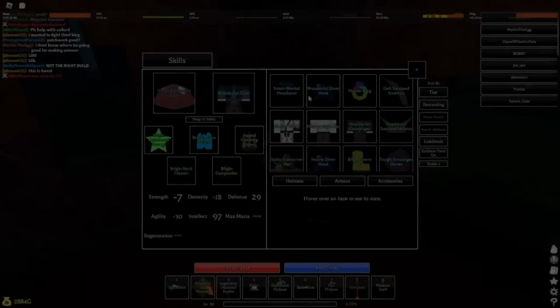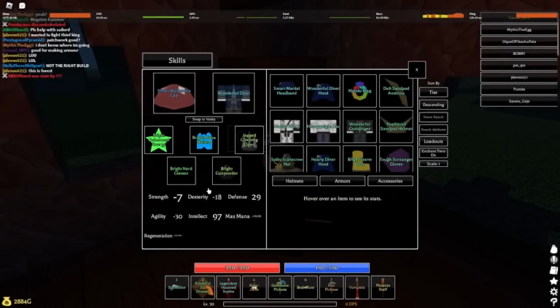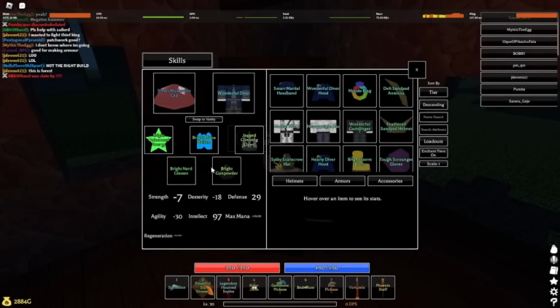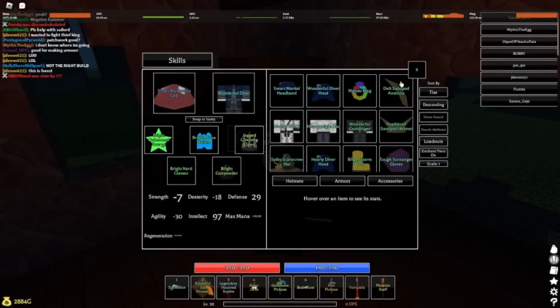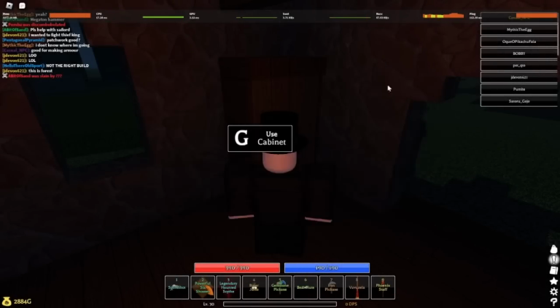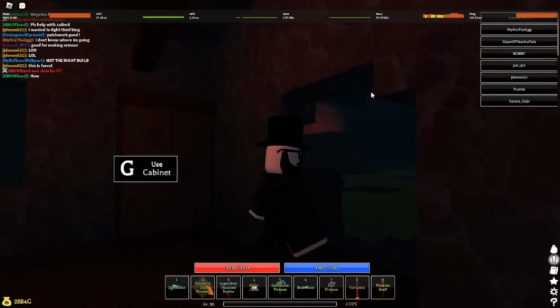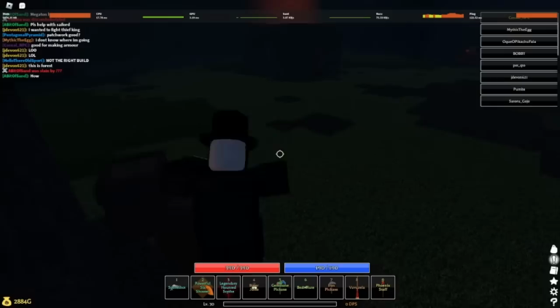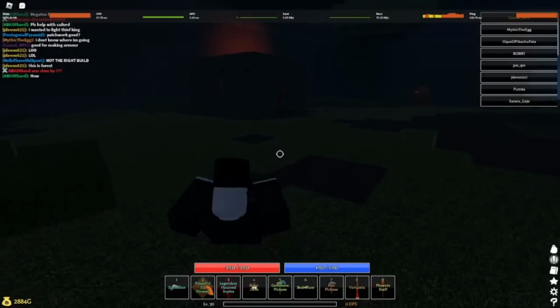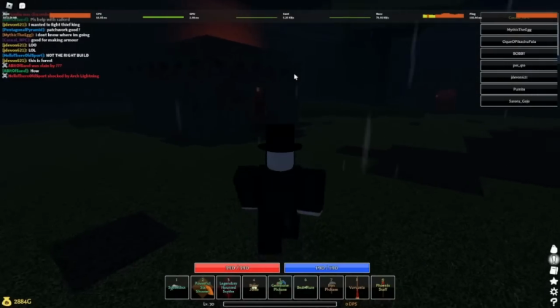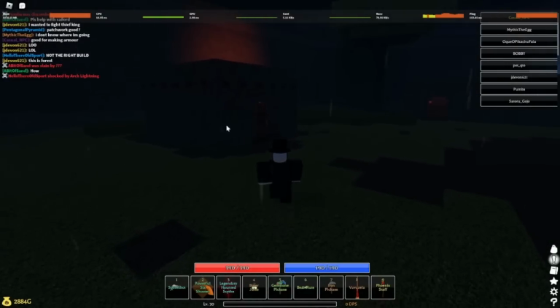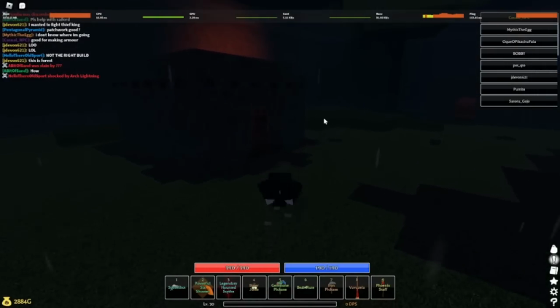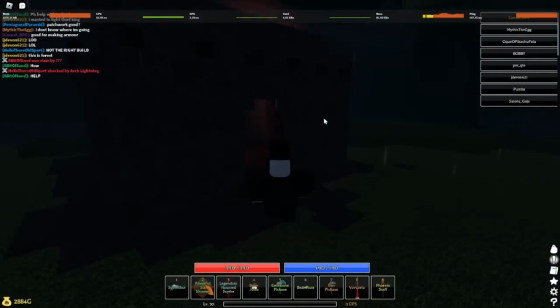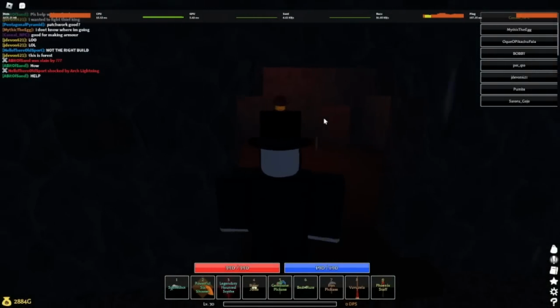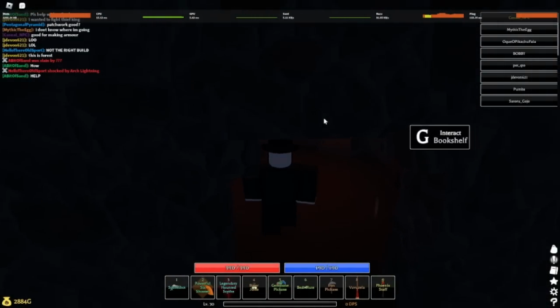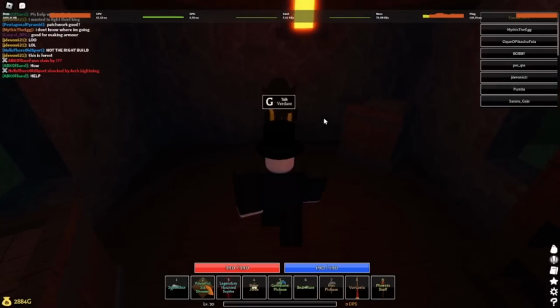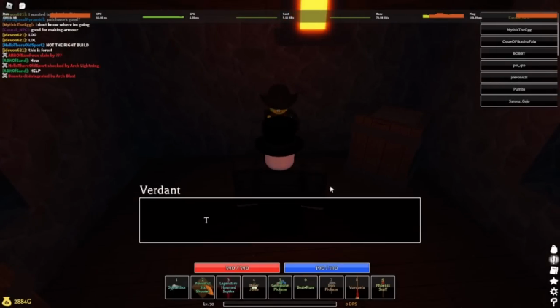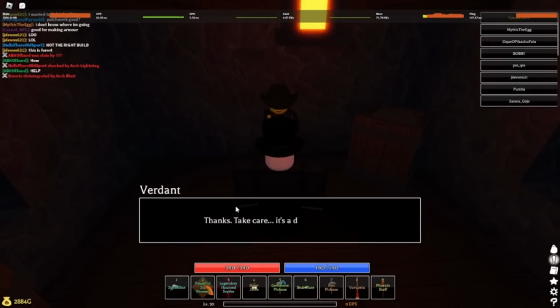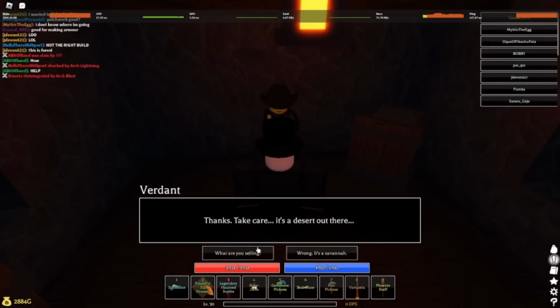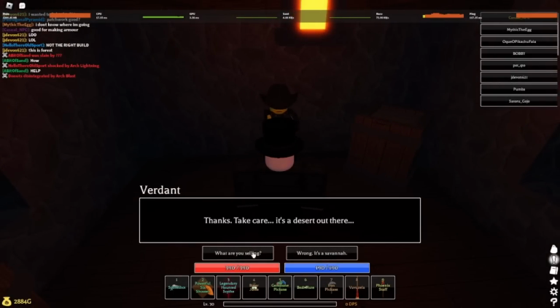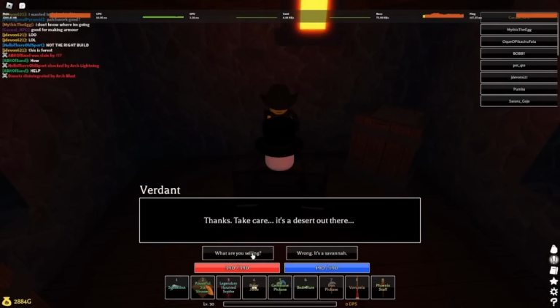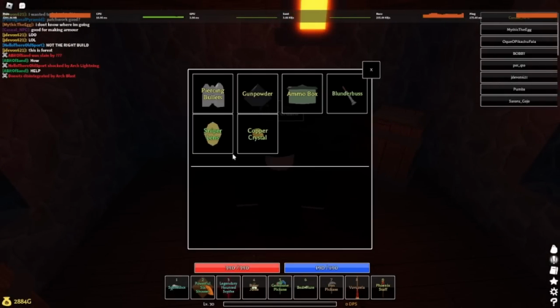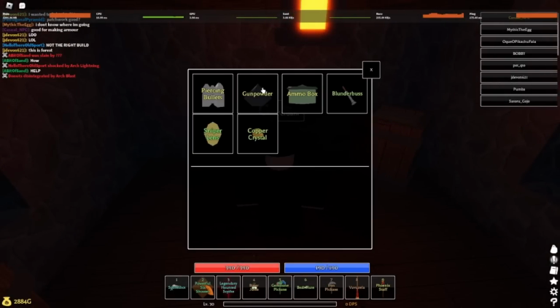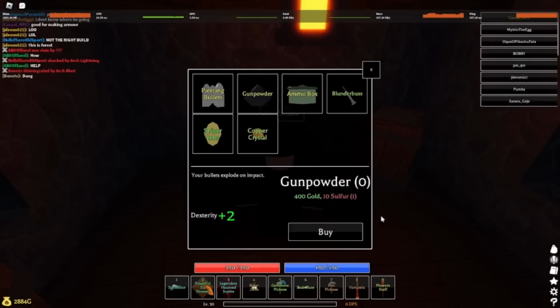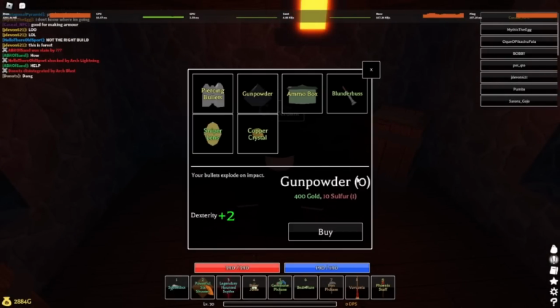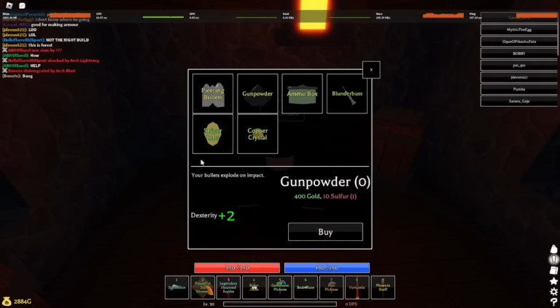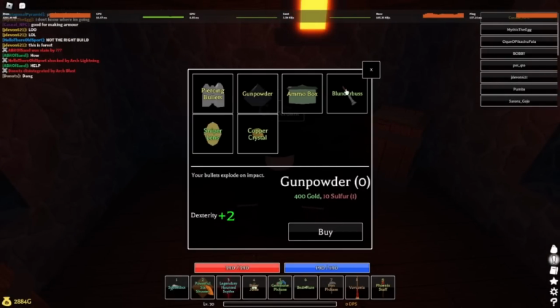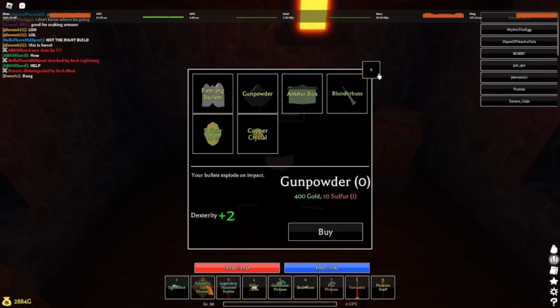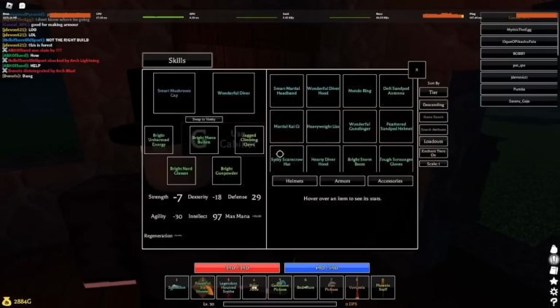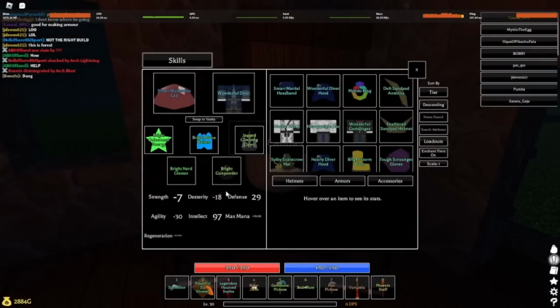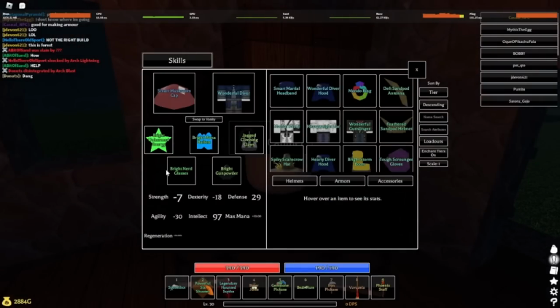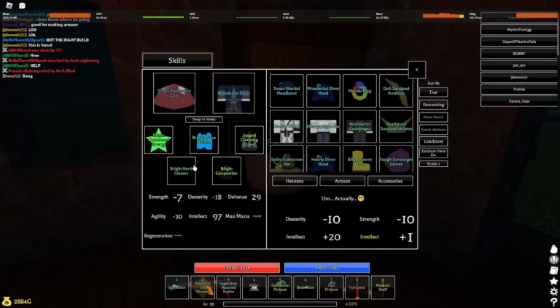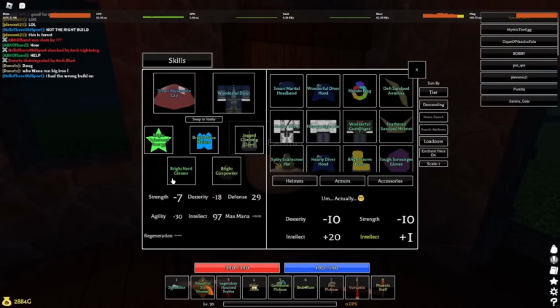Next I'll show you how to get the gunpowder. Since I'm already in the savannah, go to this building right here and talk to Verdant. If you're on hardcore mode, he'll be at the desert area instead. Here are the requirements.